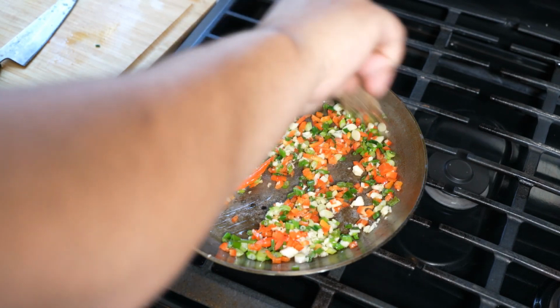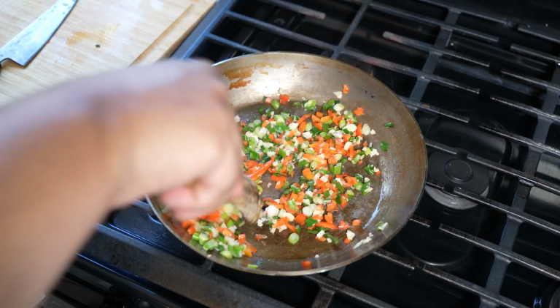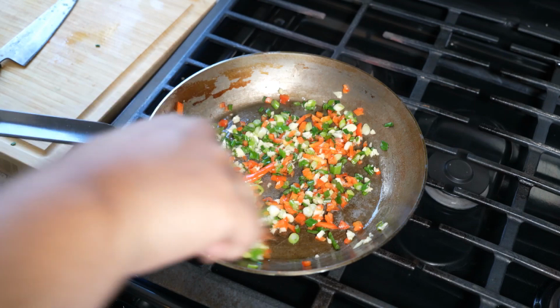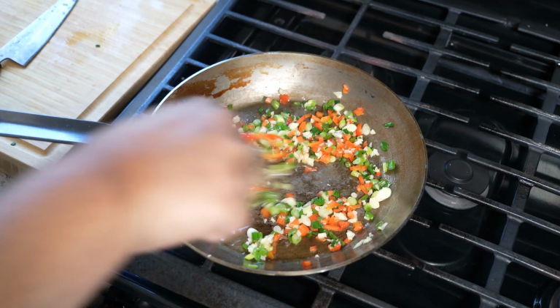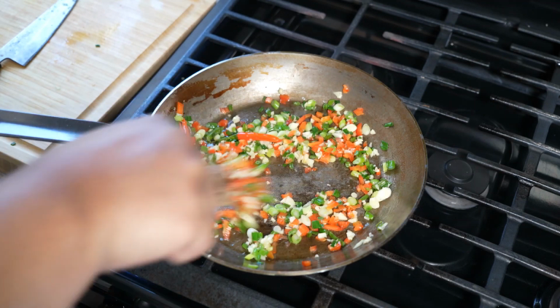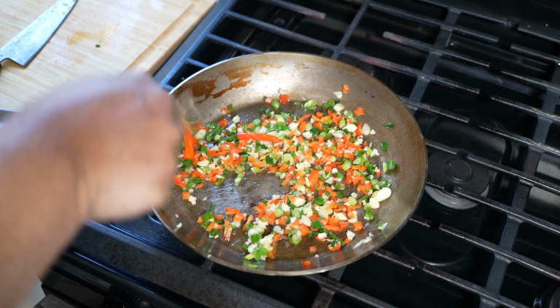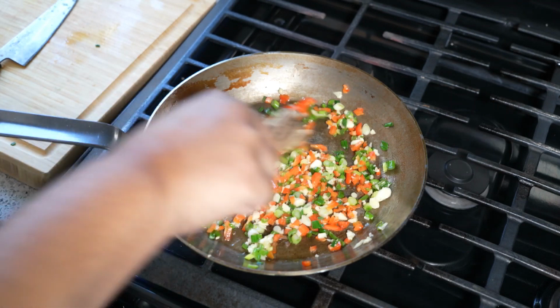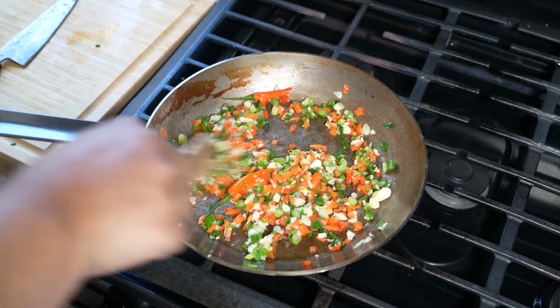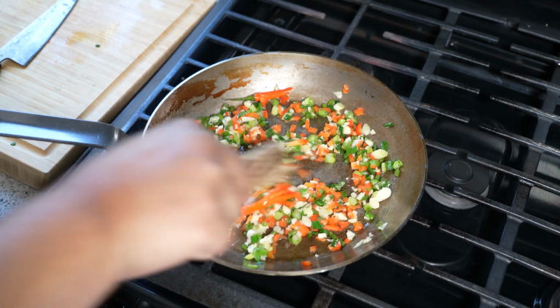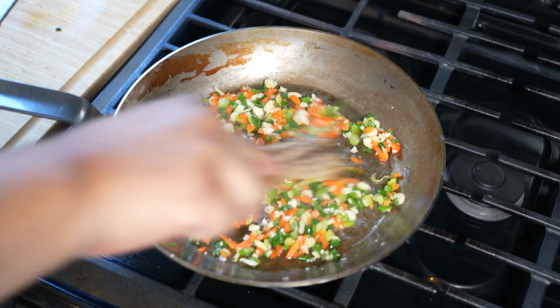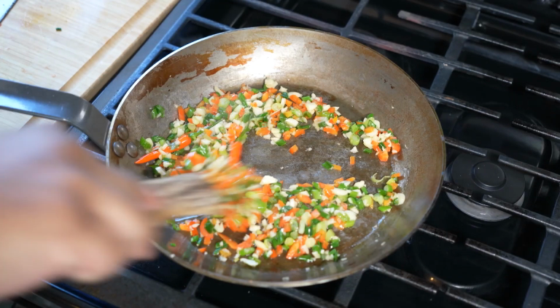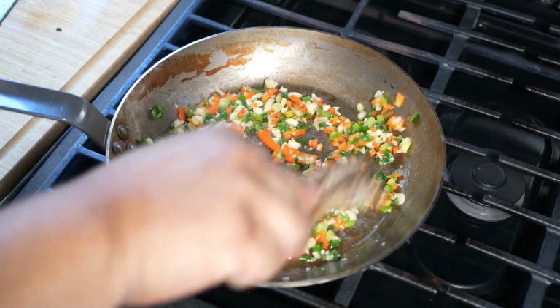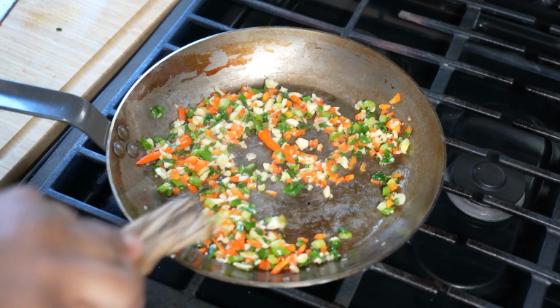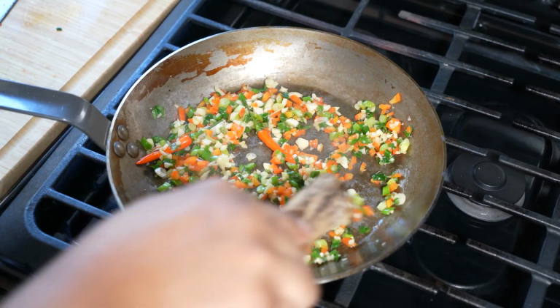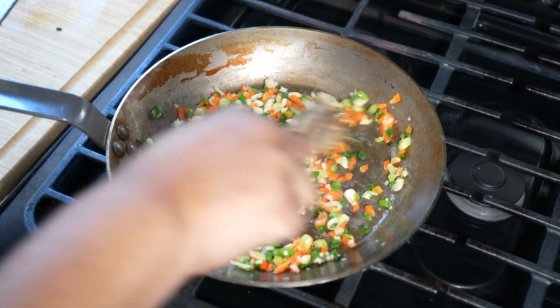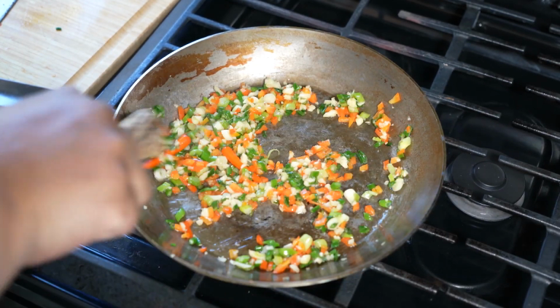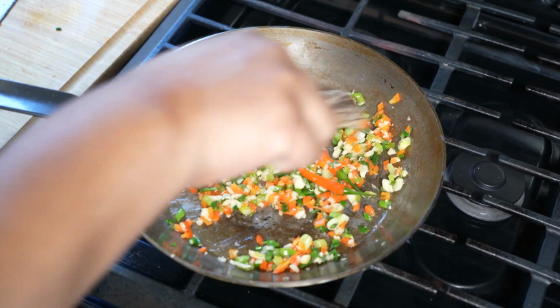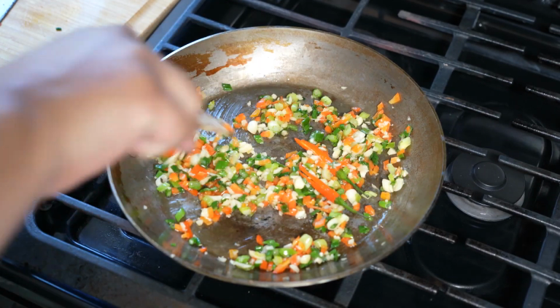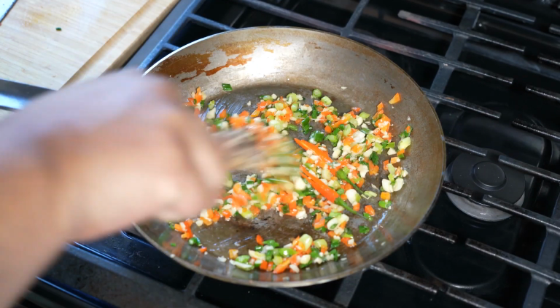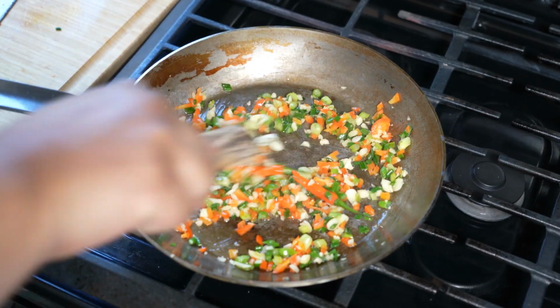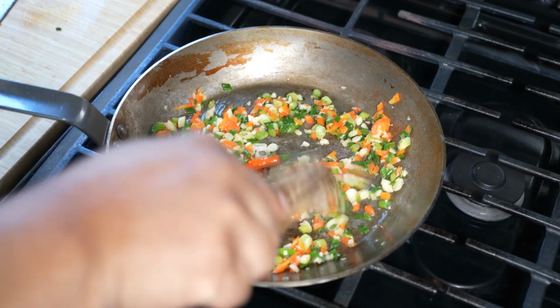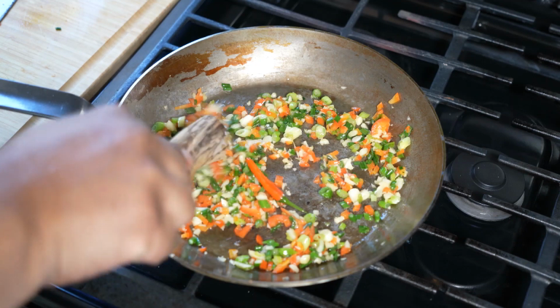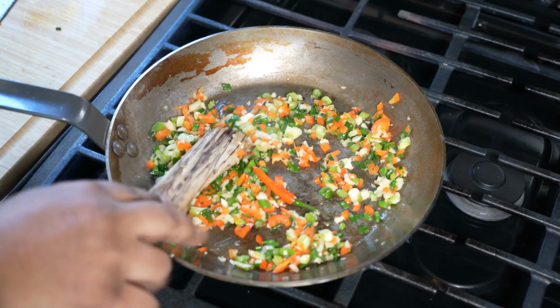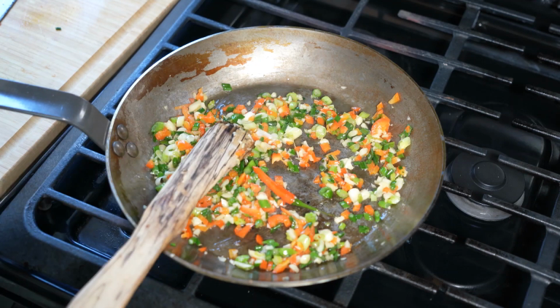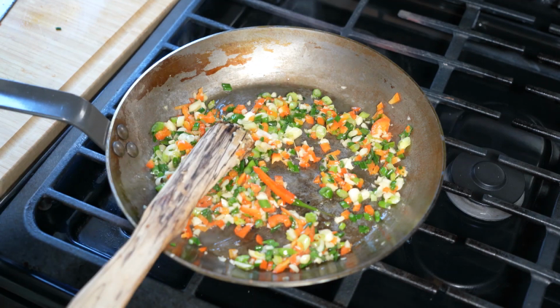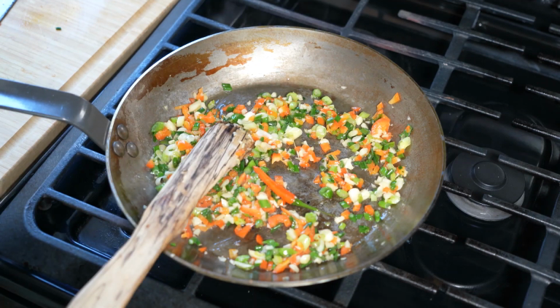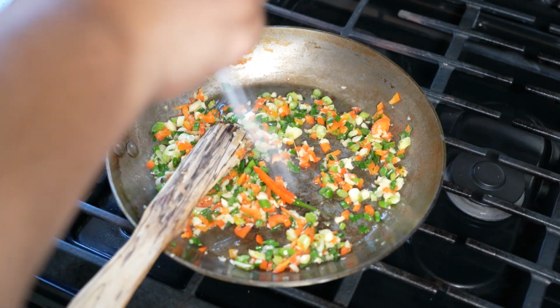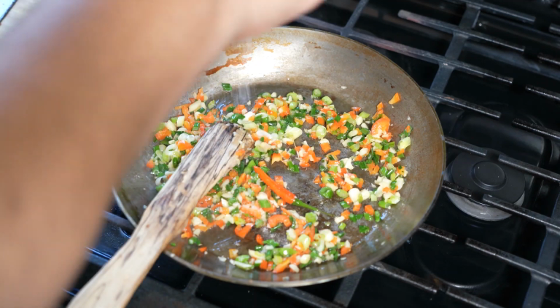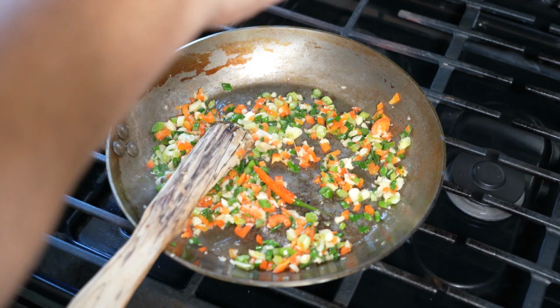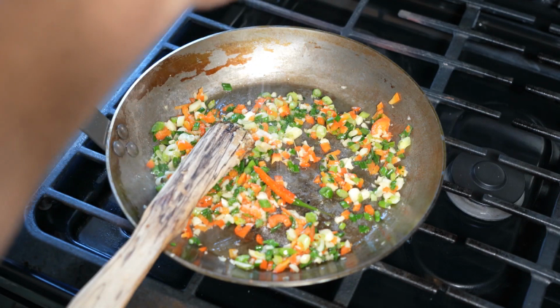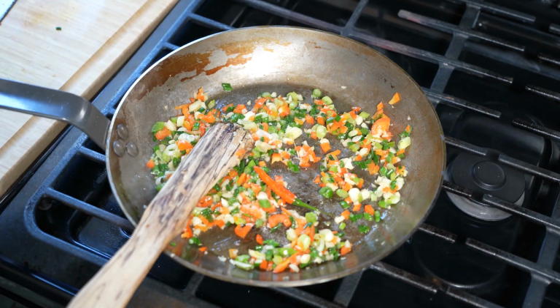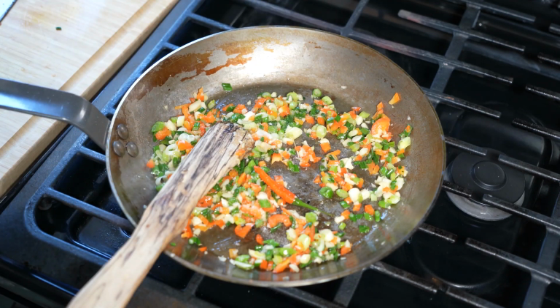We're going to let that sweat down for about three minutes. As all that happiness happens in the pan, we're going to hit it with a tiny bit of sea salt.